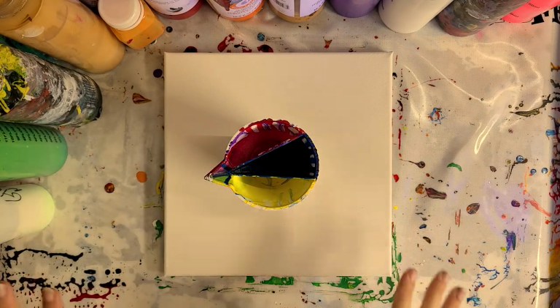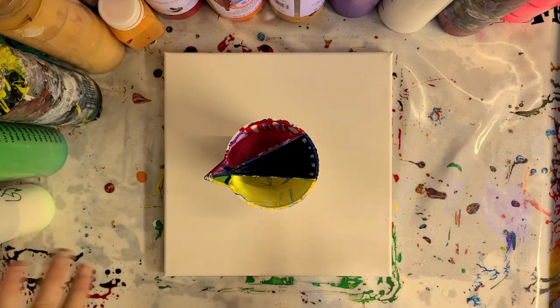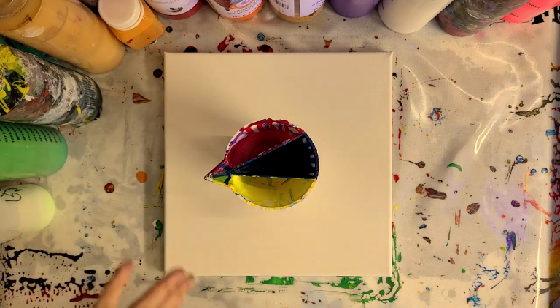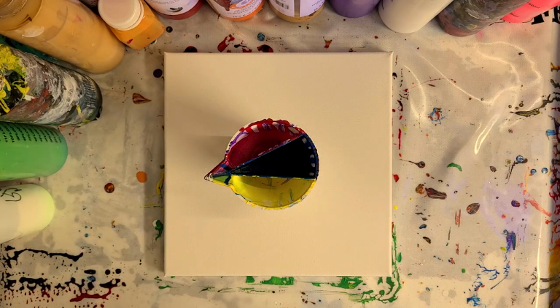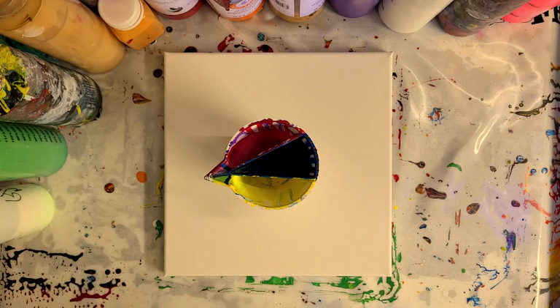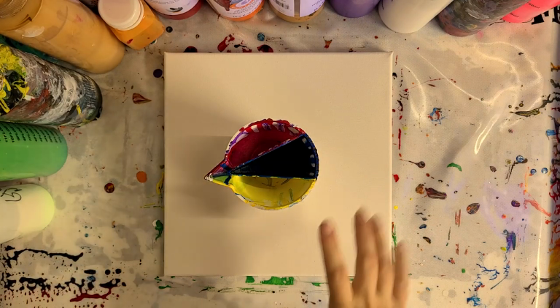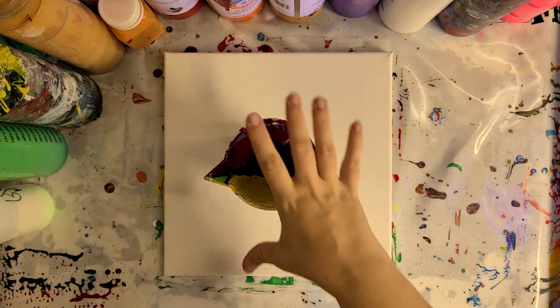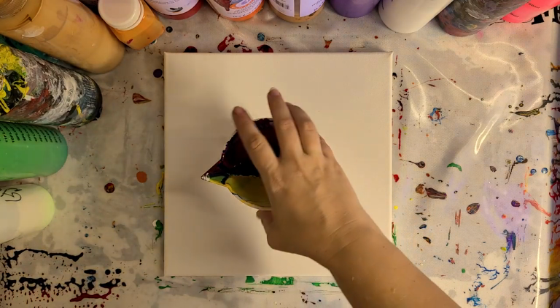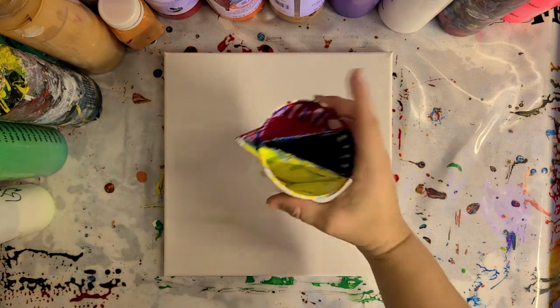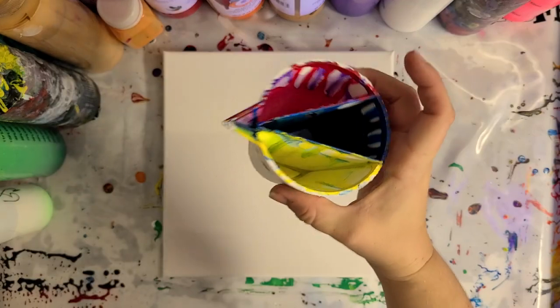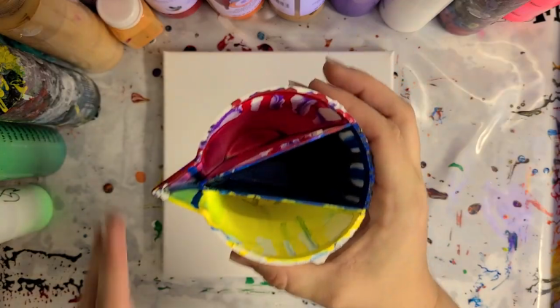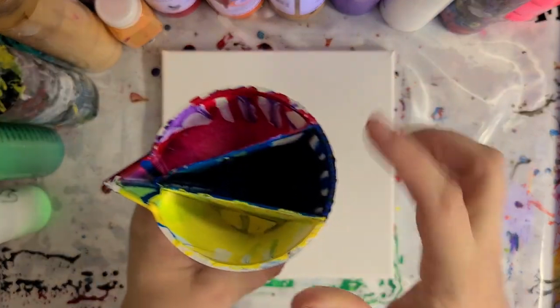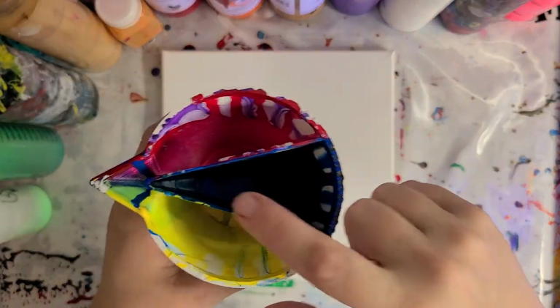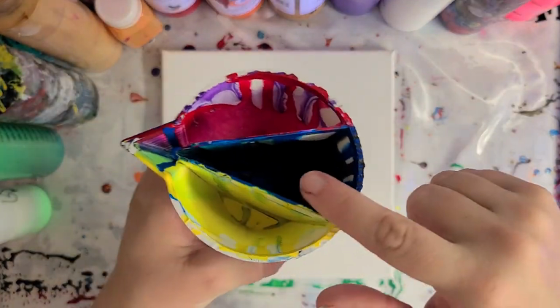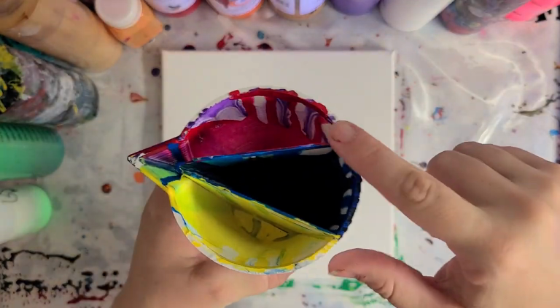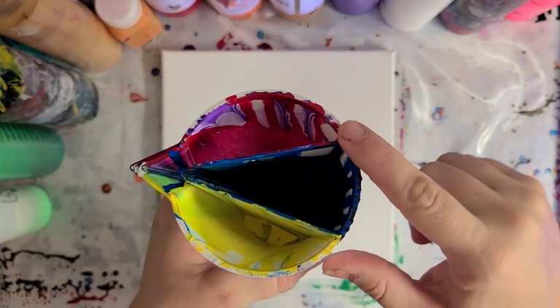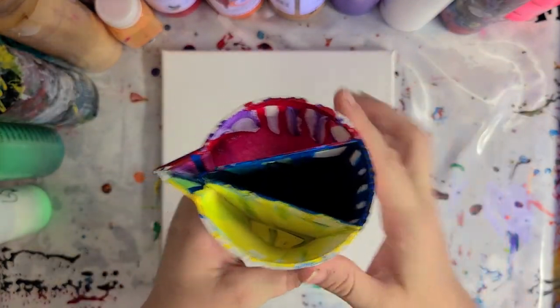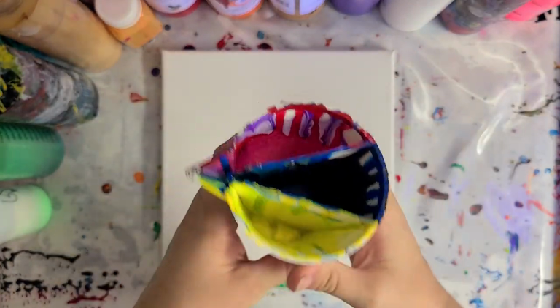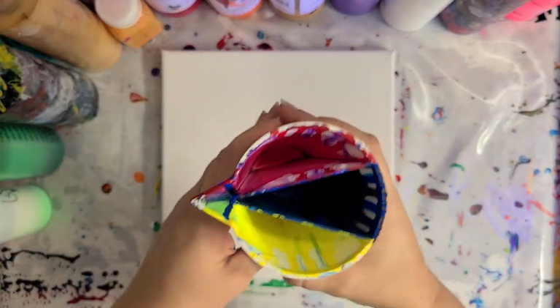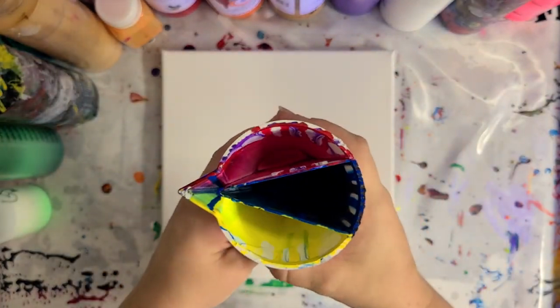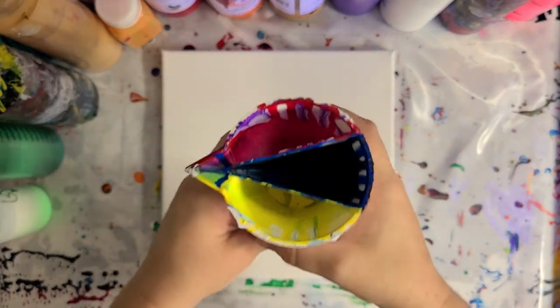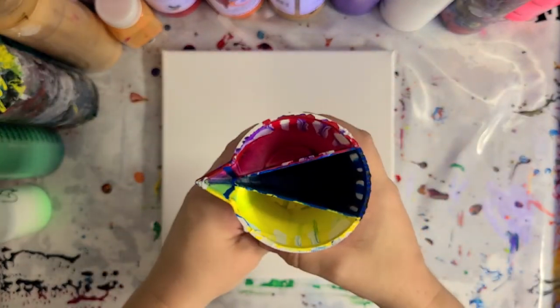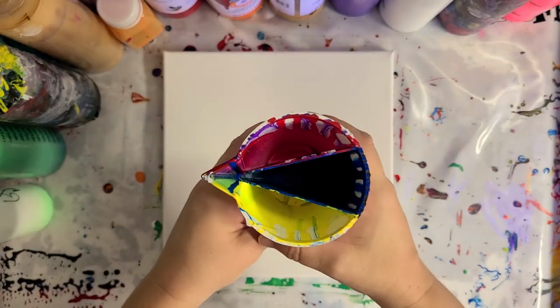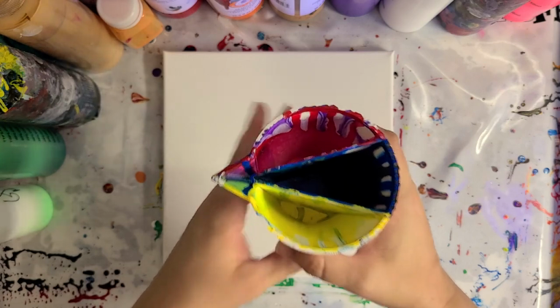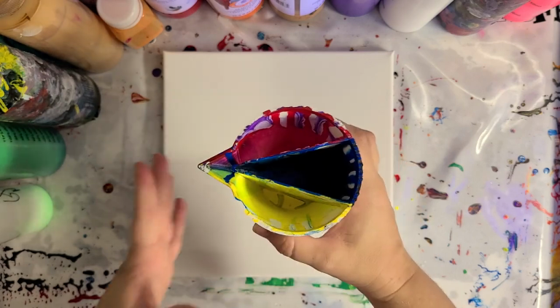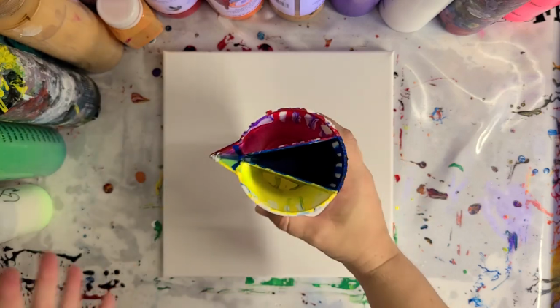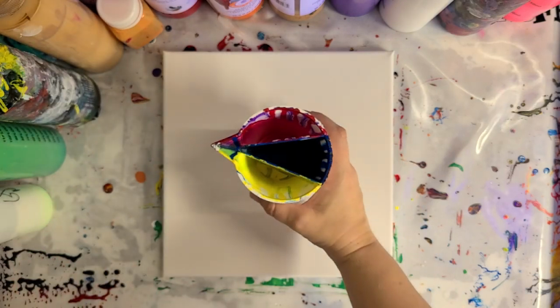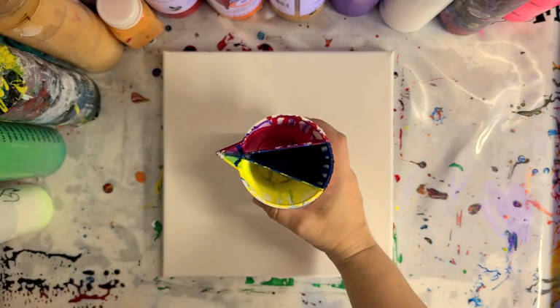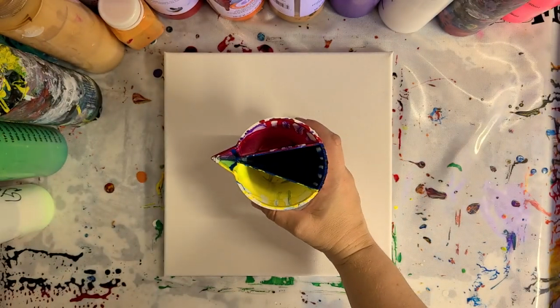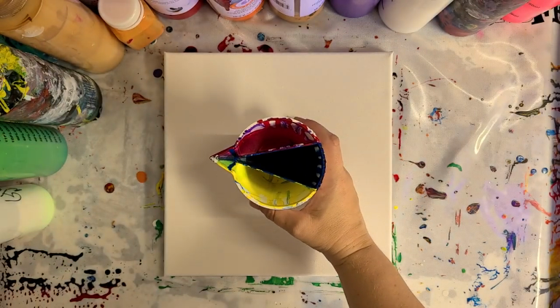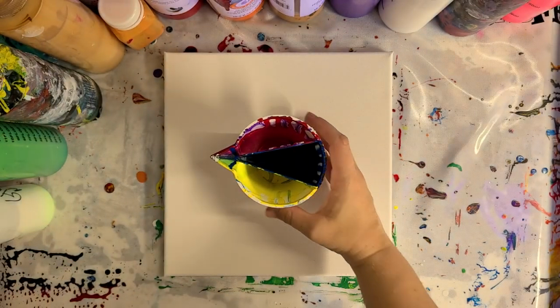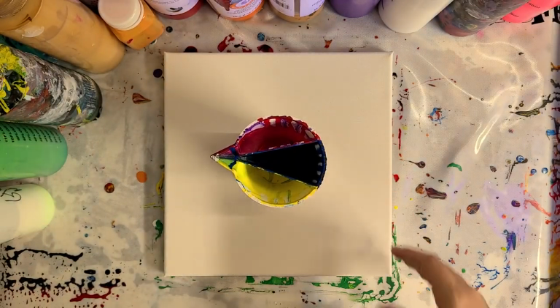Hey guys, Mixed Media Girl here and we're going to do another painting with my double split cup. These are cups that I make myself — I sell them in my store, the link will be in the description, or you can go to my Etsy store.